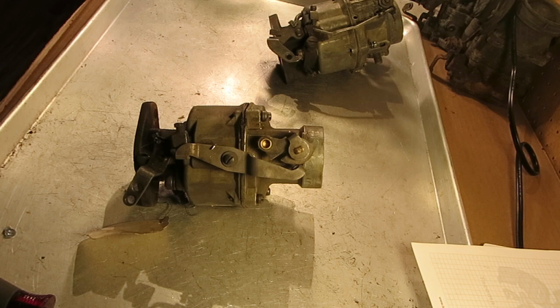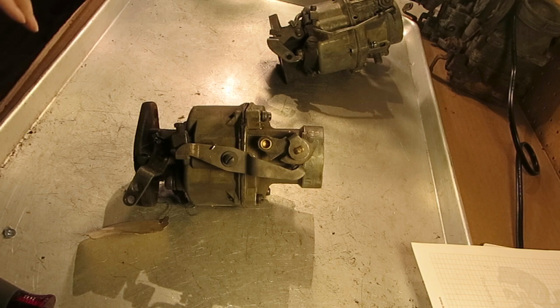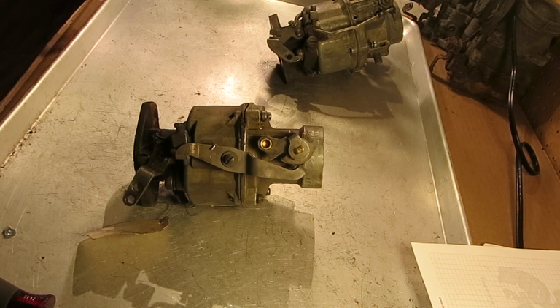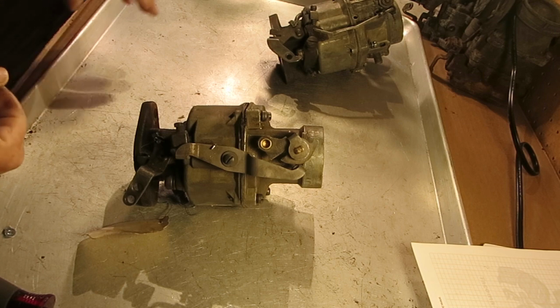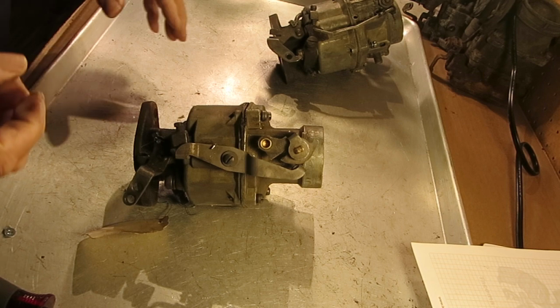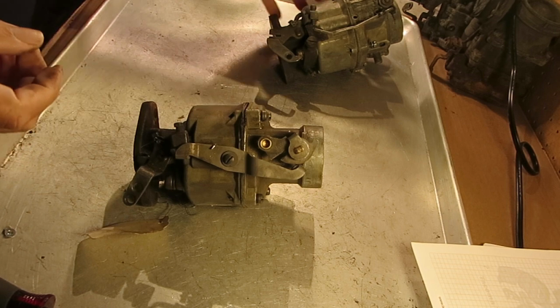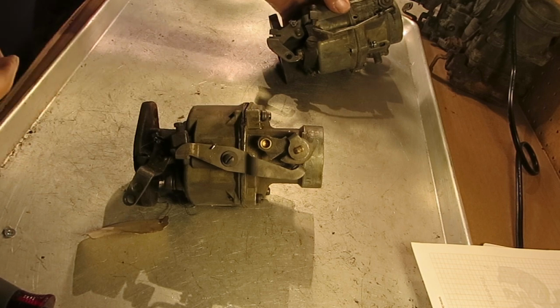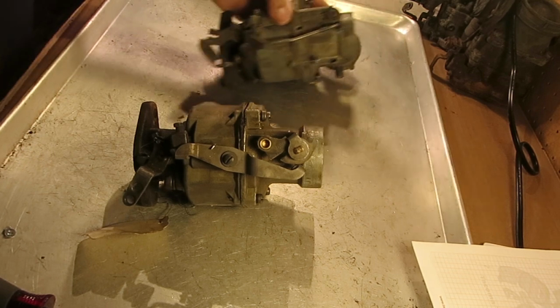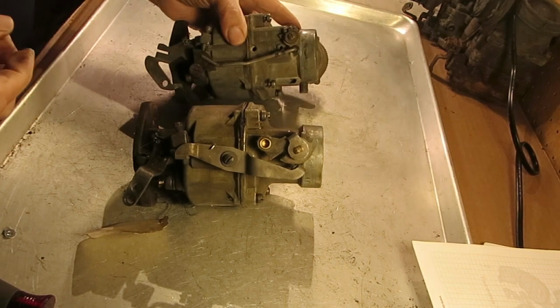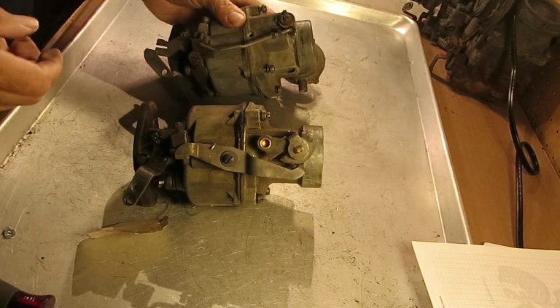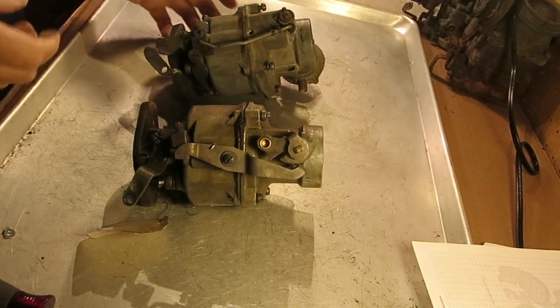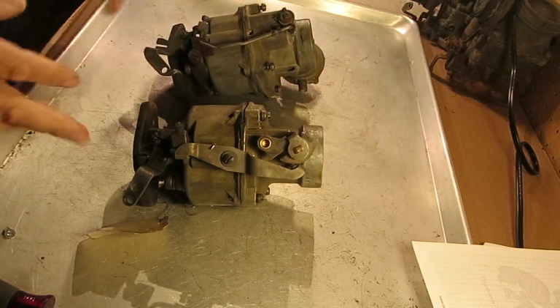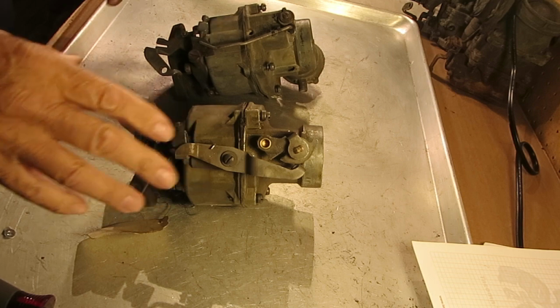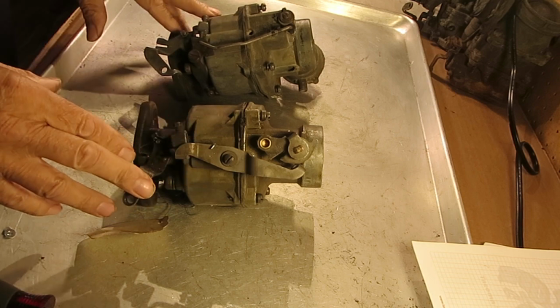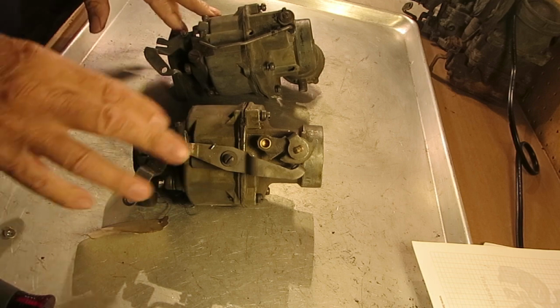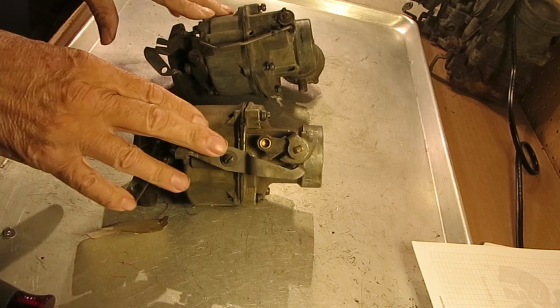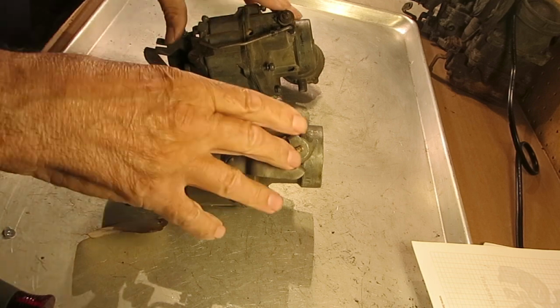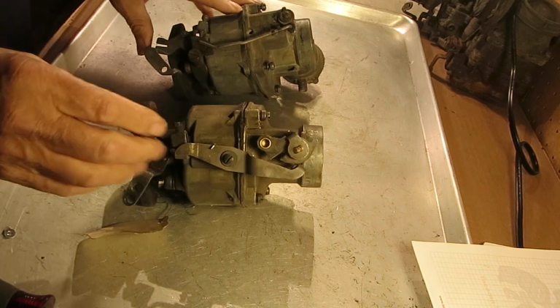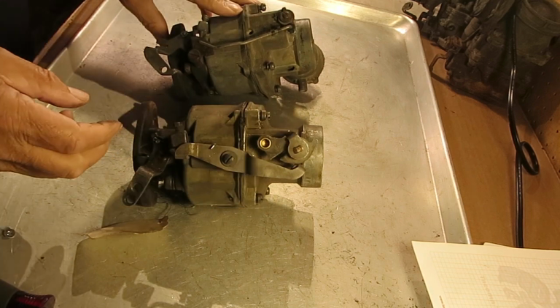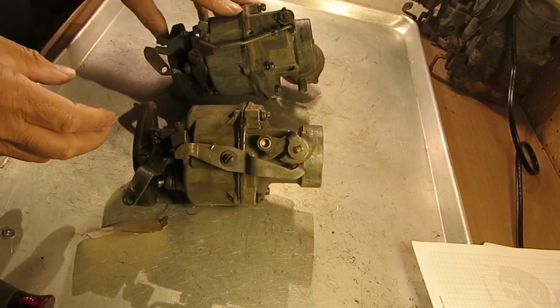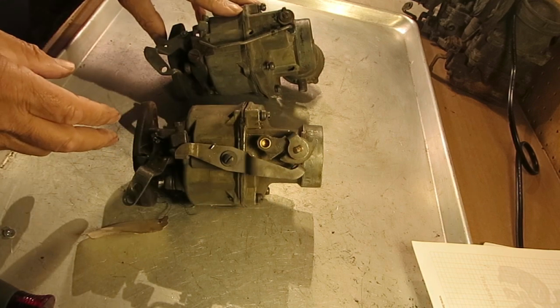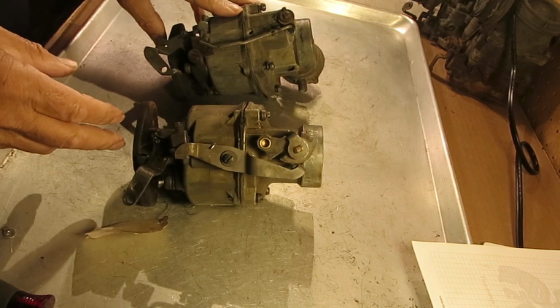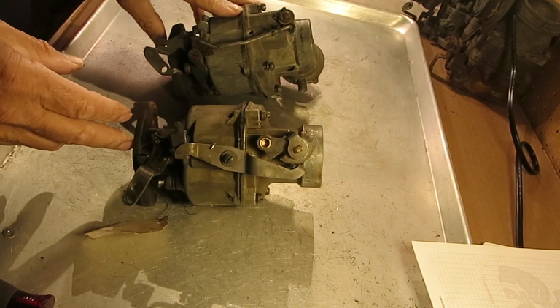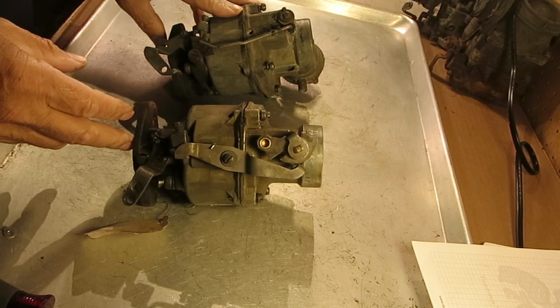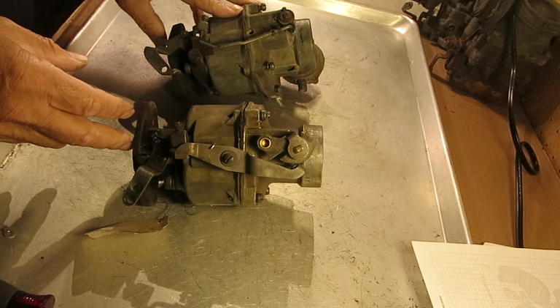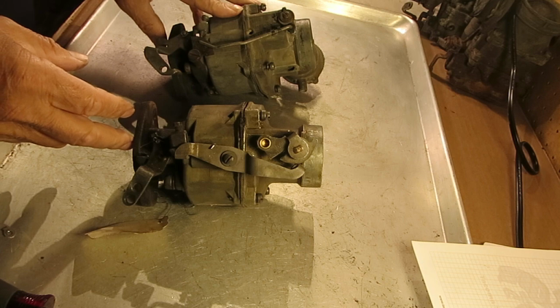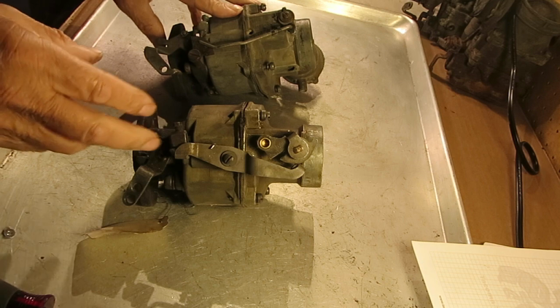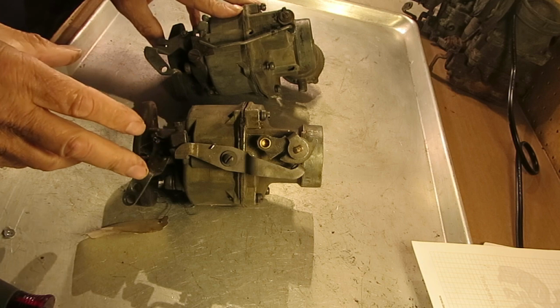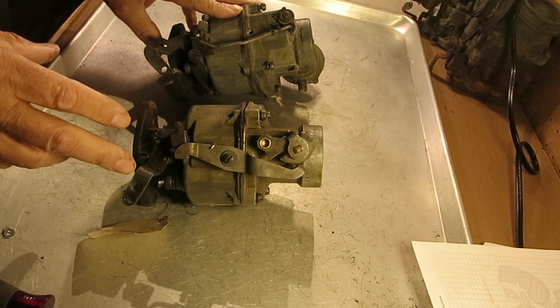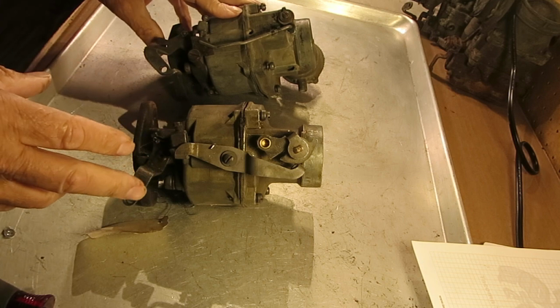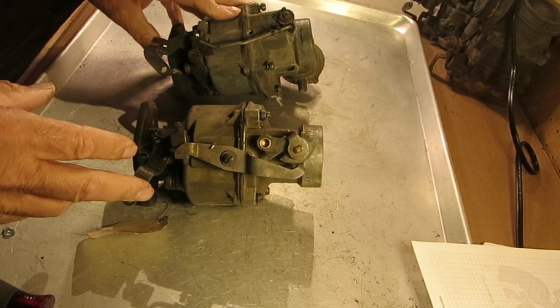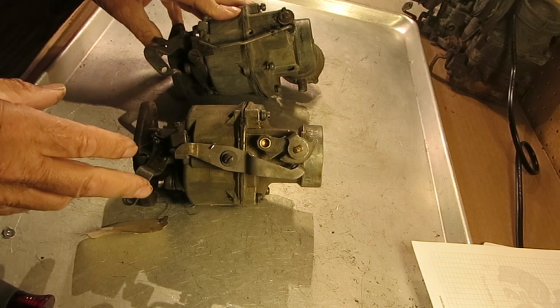Hi, Mike's Carburetor Parts. I've got a couple of Rochester Bs here, and I want to talk about the fast idle, the choke, and if it idles too fast, what to look at.